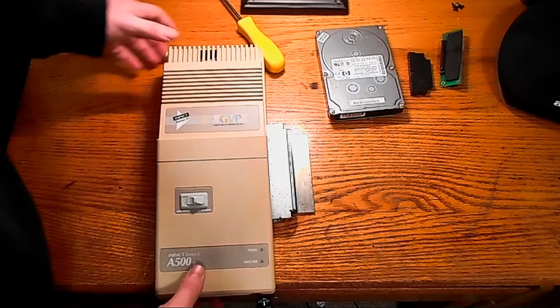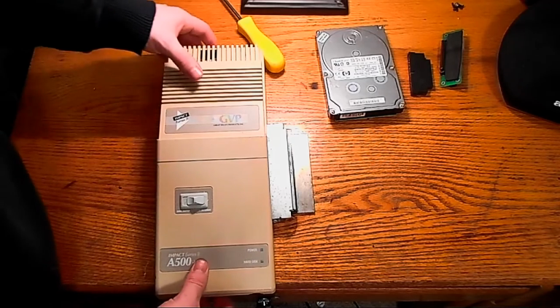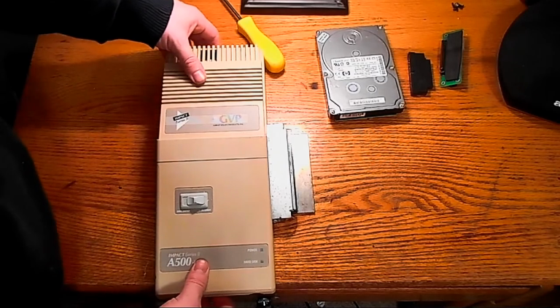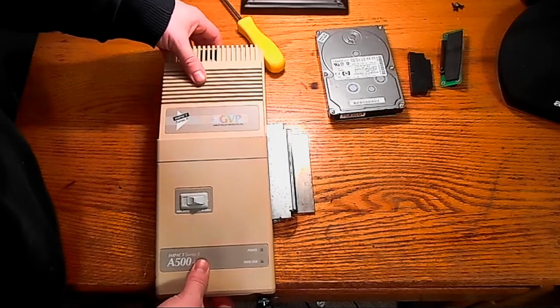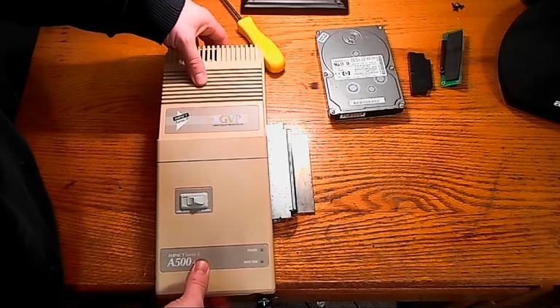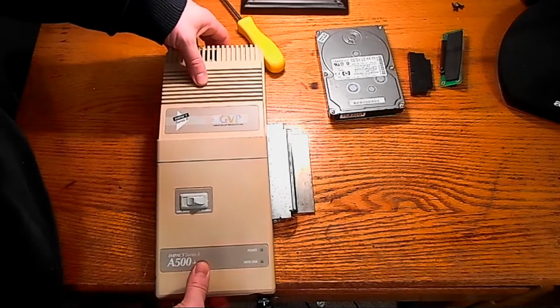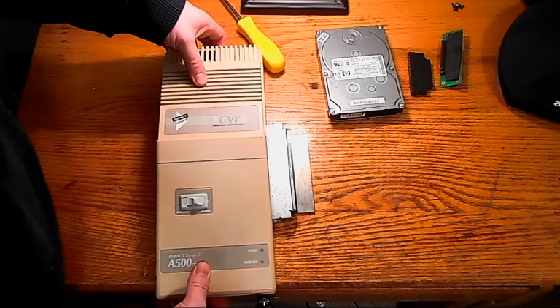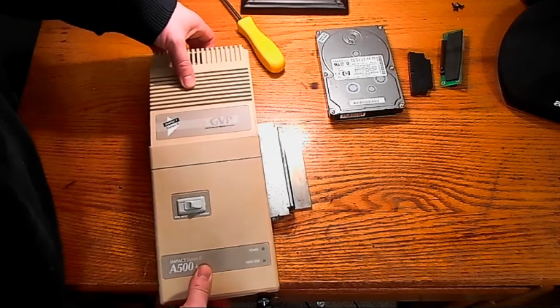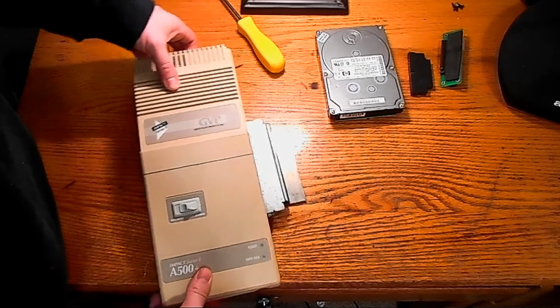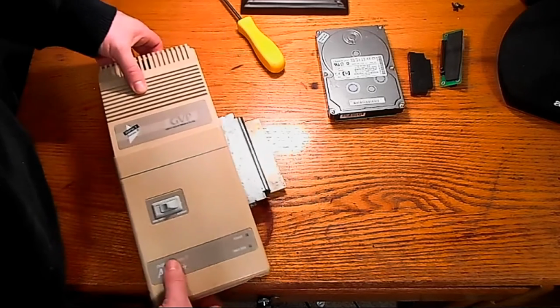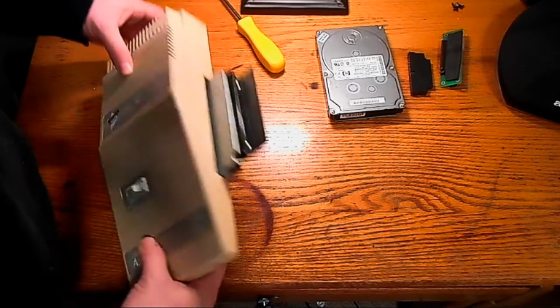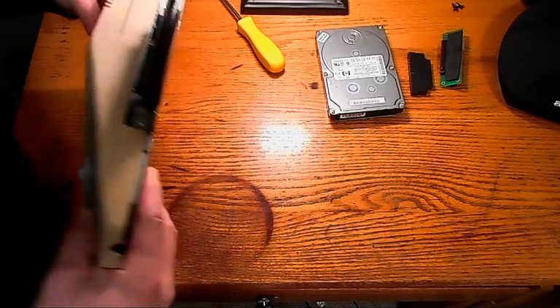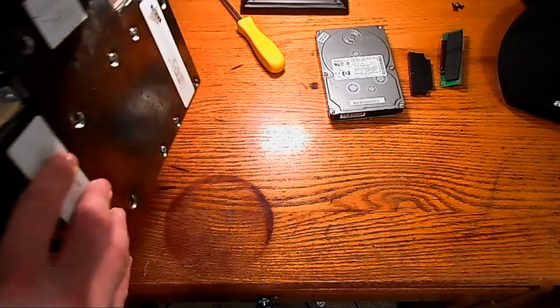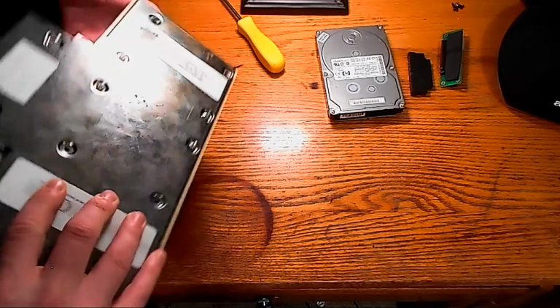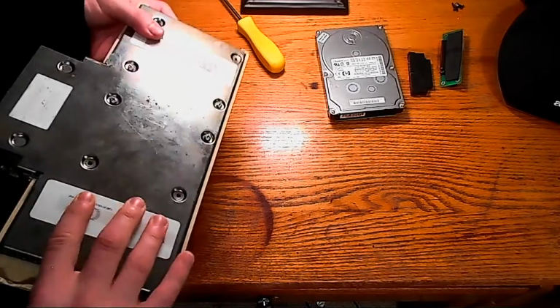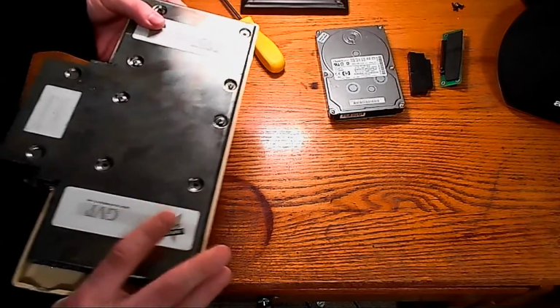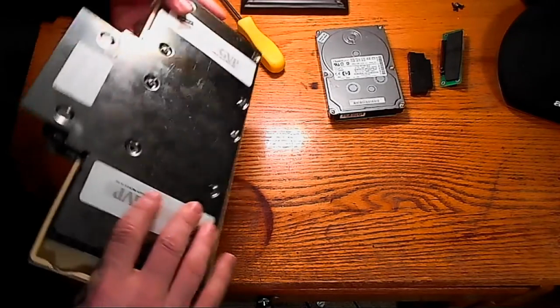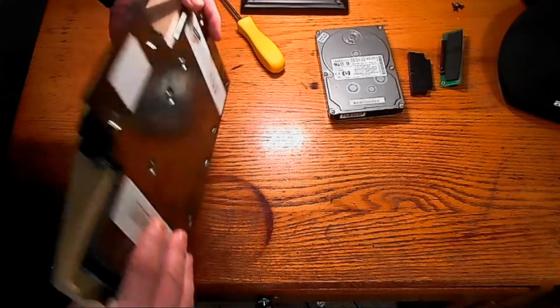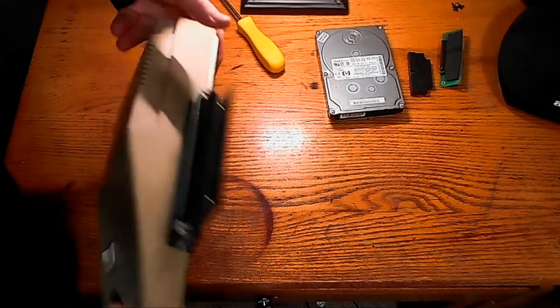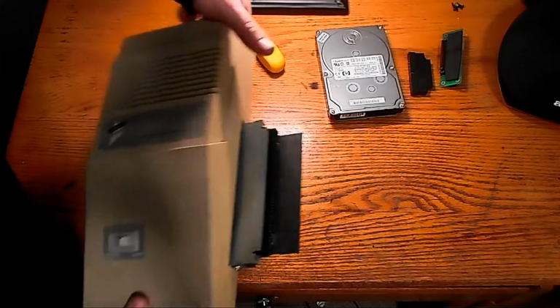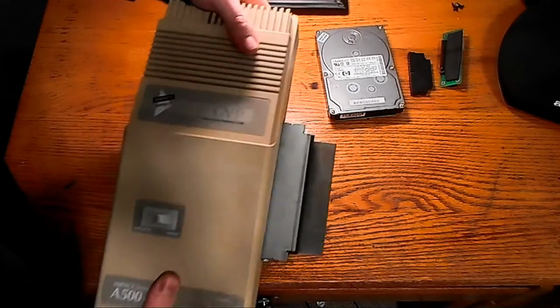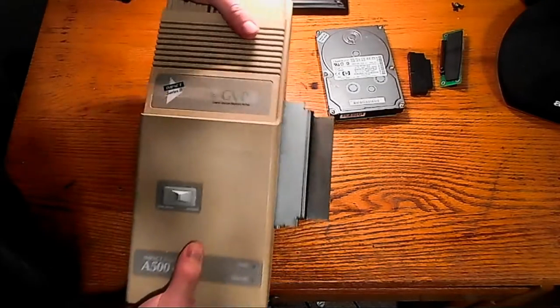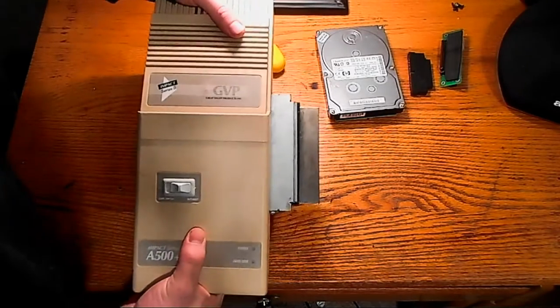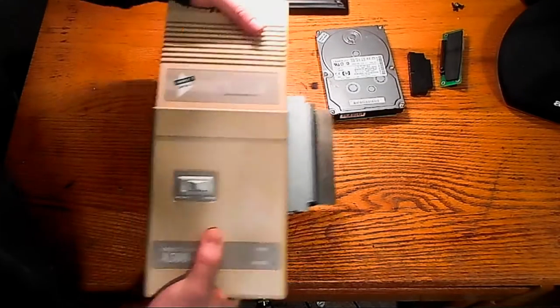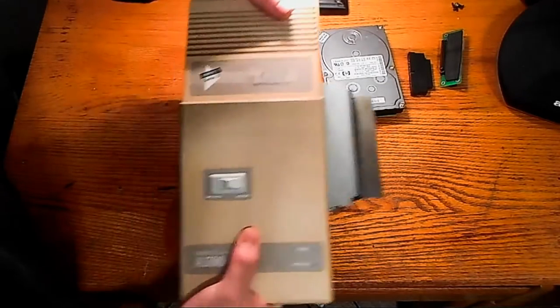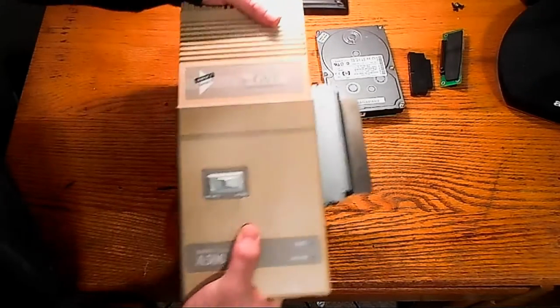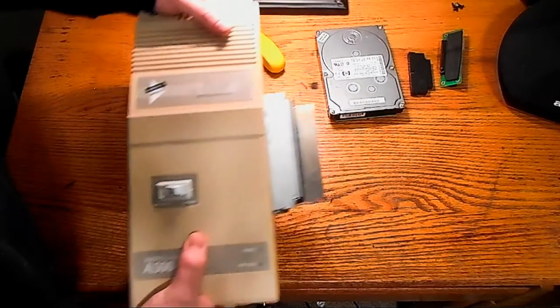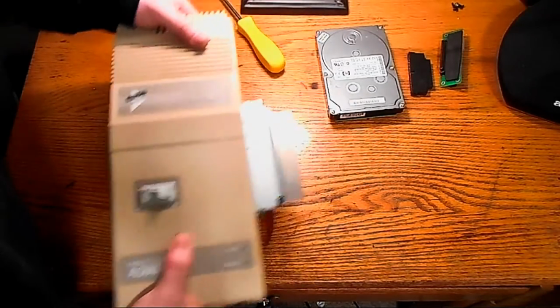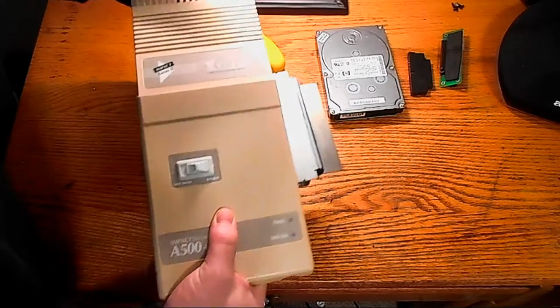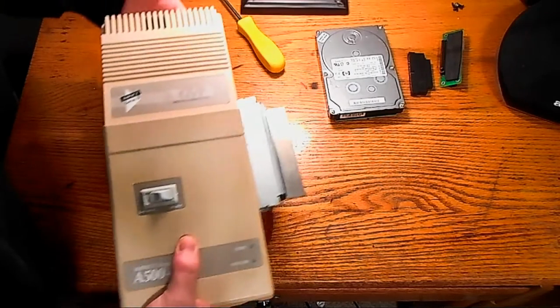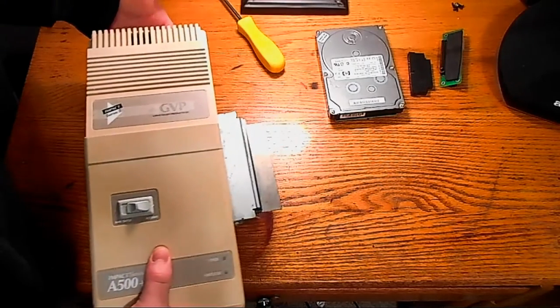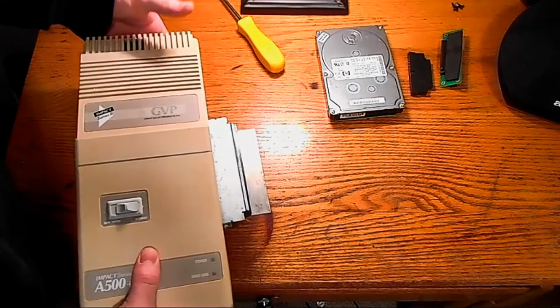So all that will do is it'll save you memory because the drivers and such will not be loaded — you'll get that extra memory for the games if you don't need the hard drive. Auto boot will allow it to auto boot on Workbench 1.3 and higher. On 1.2, I do not believe it will auto boot, but it'll still work — you just gotta still have the Workbench disk itself in order to boot the system. In order to take this off, we flip it around.